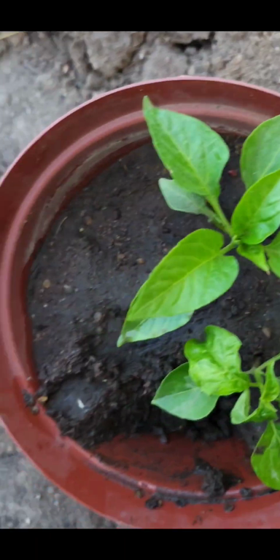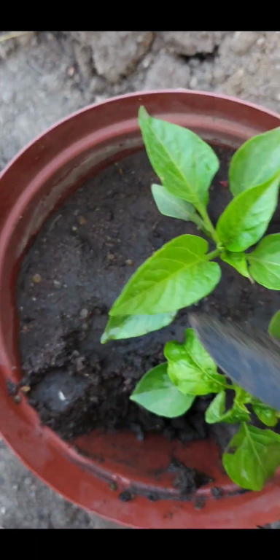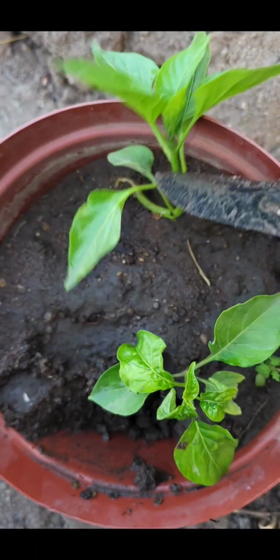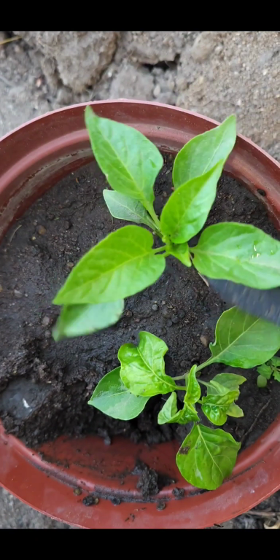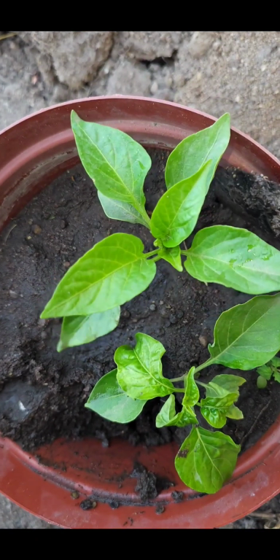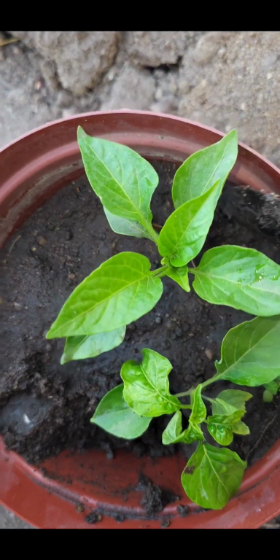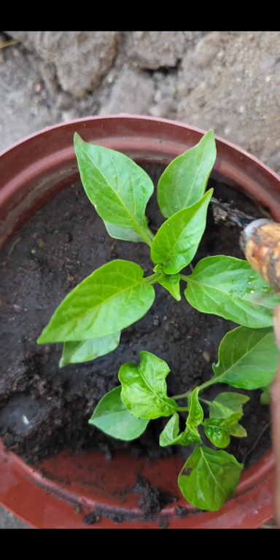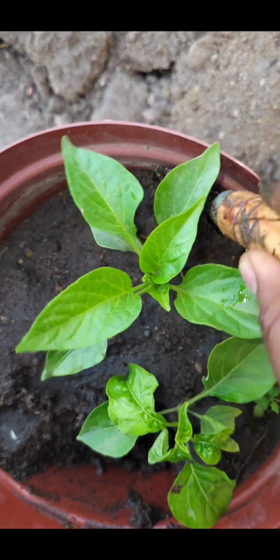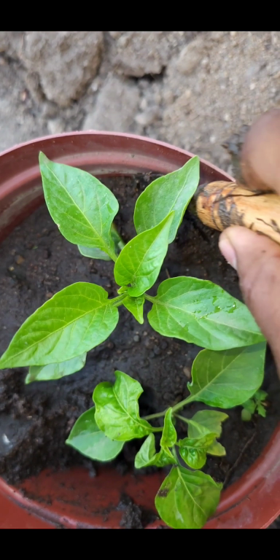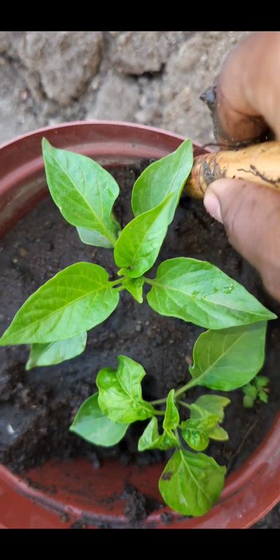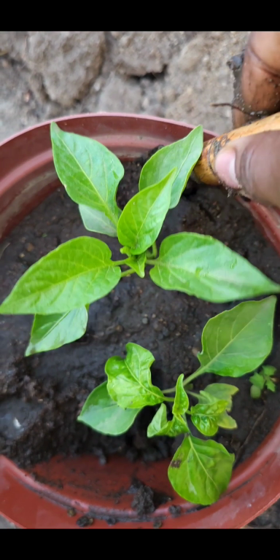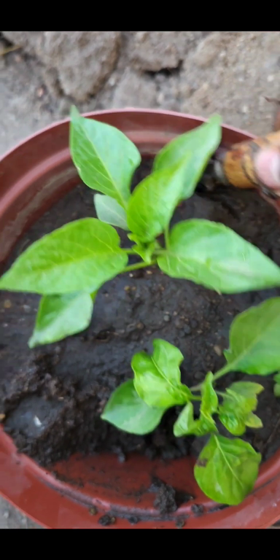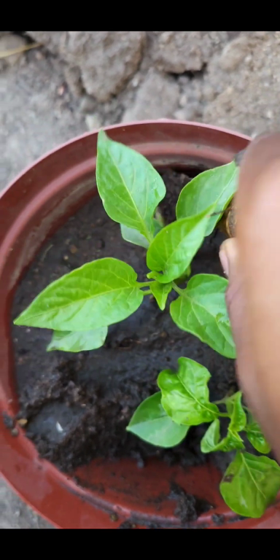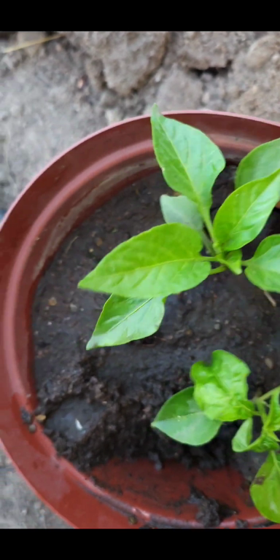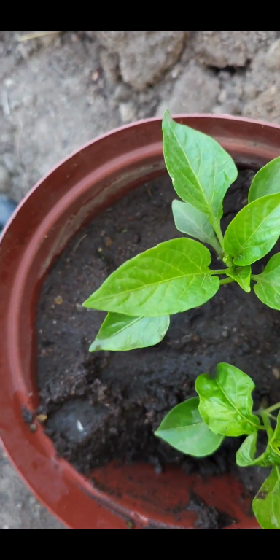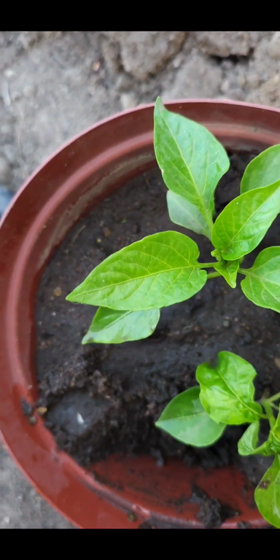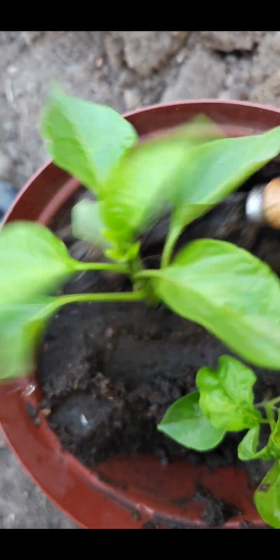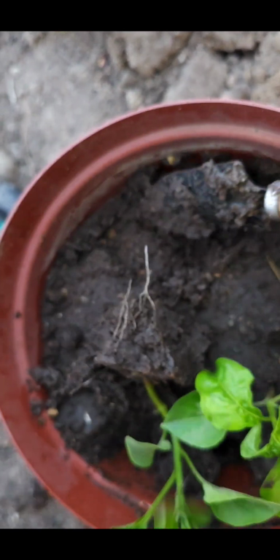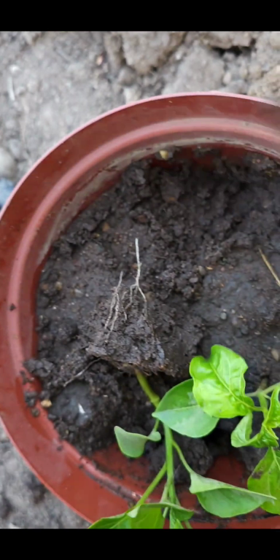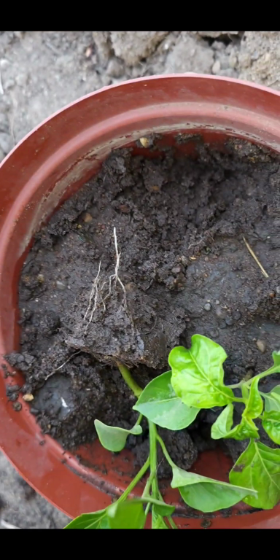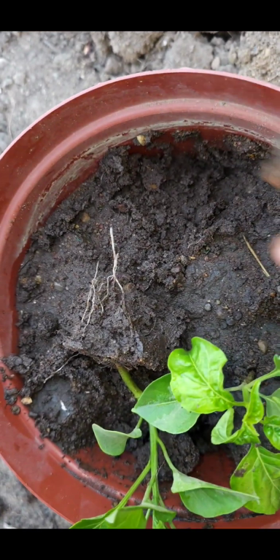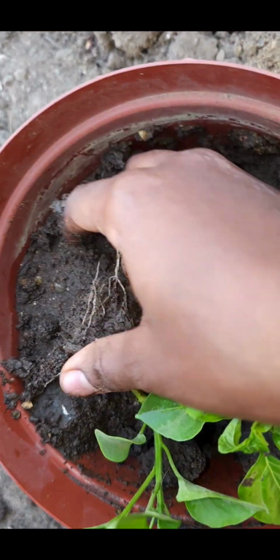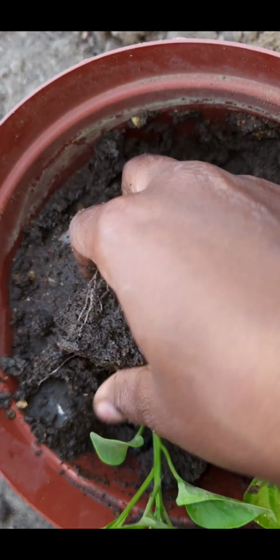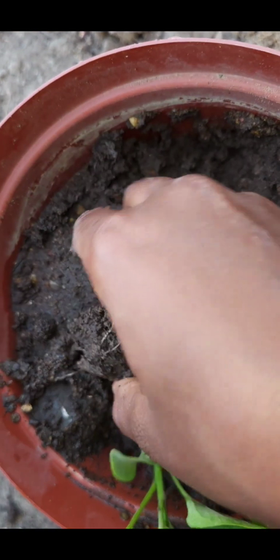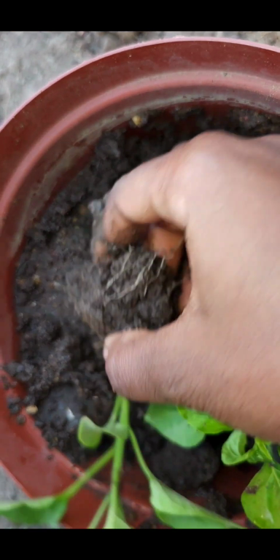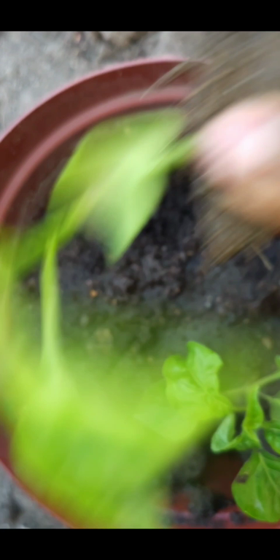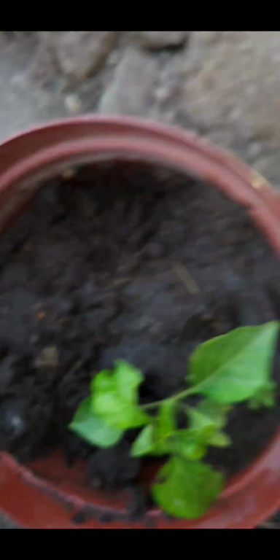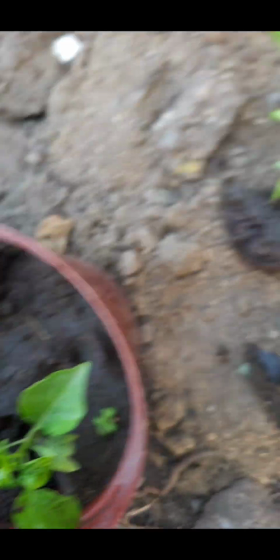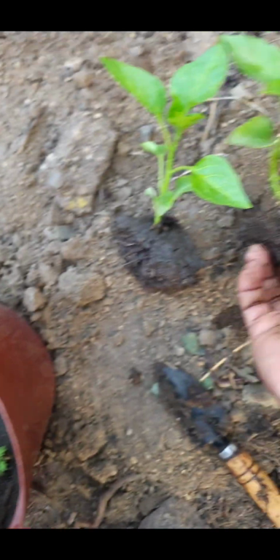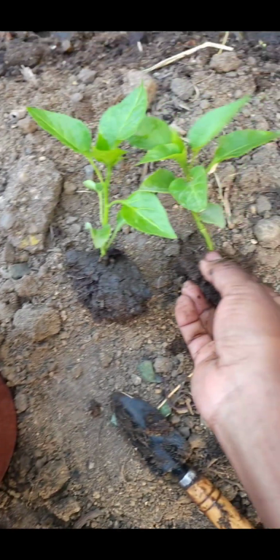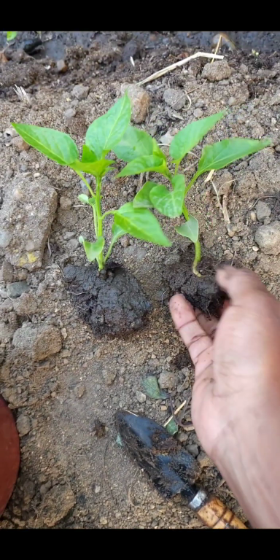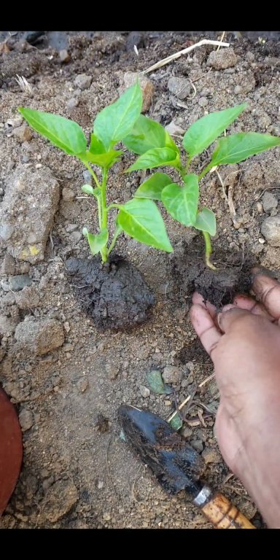This is how I transplant my seedlings. I simply scoop with a little bit of soil — I don't shake off the soil.